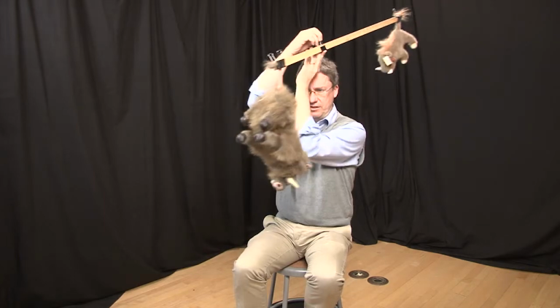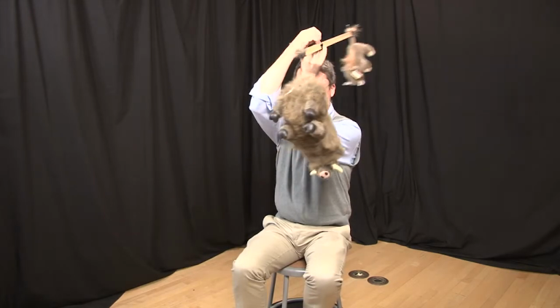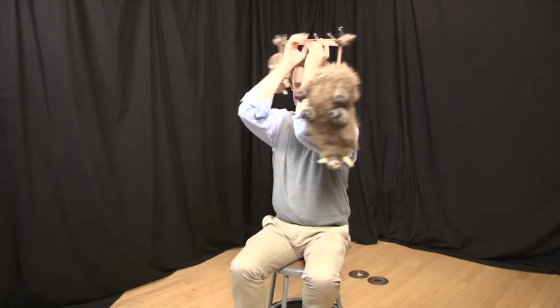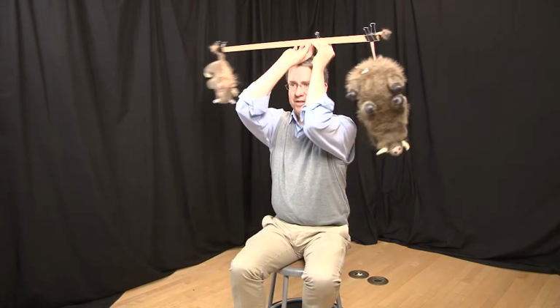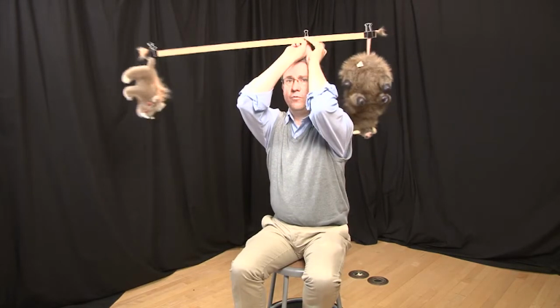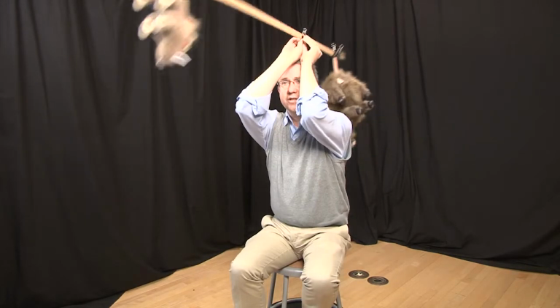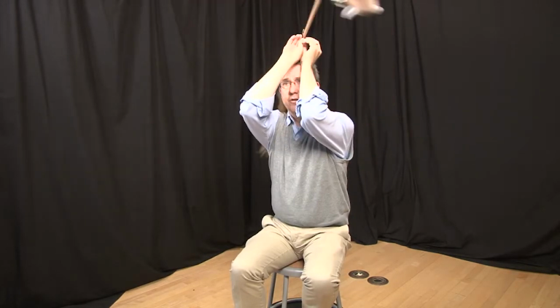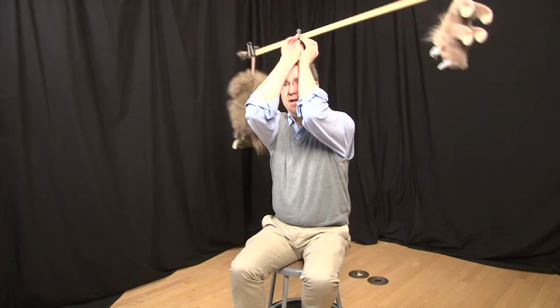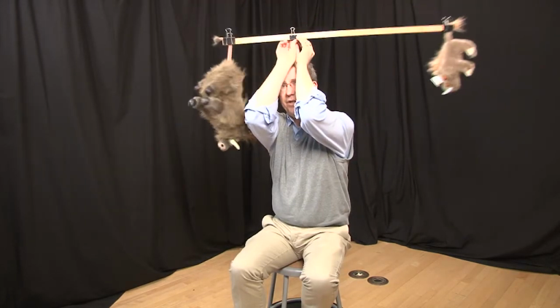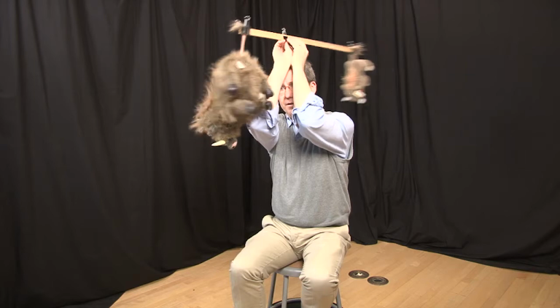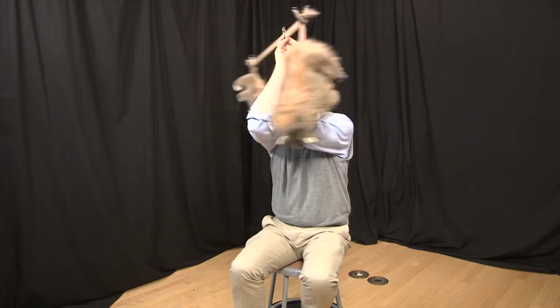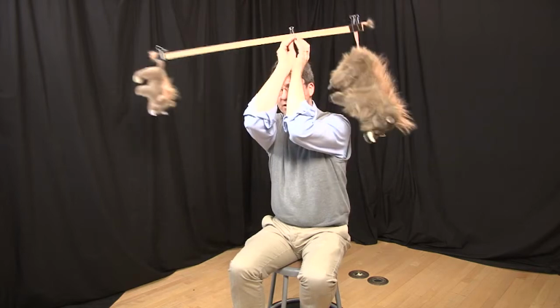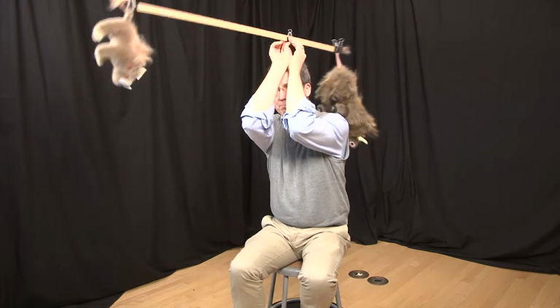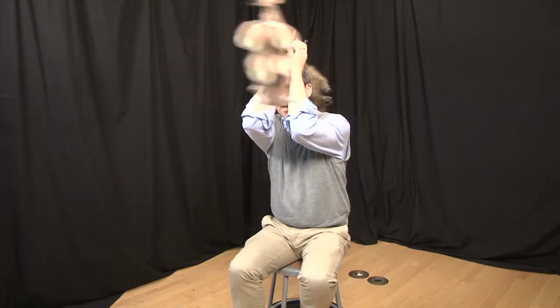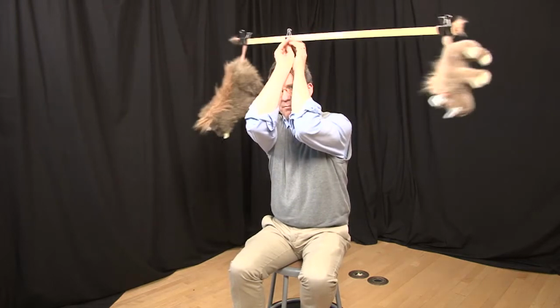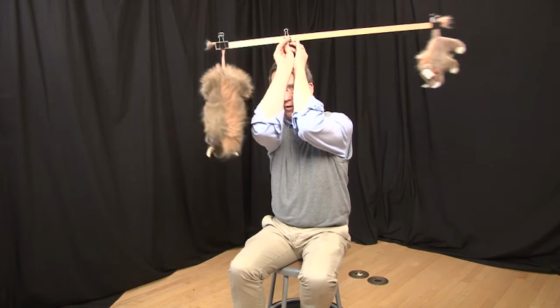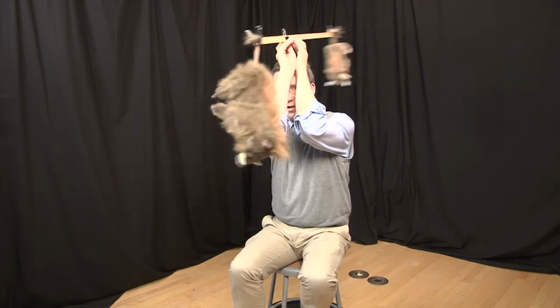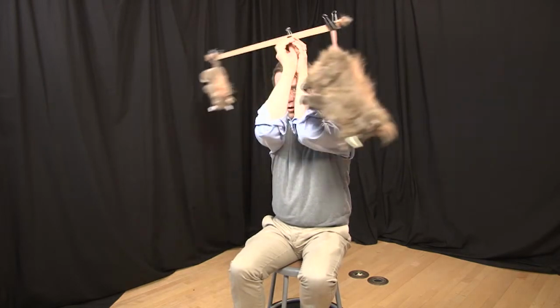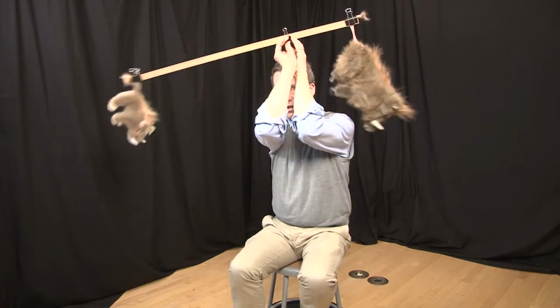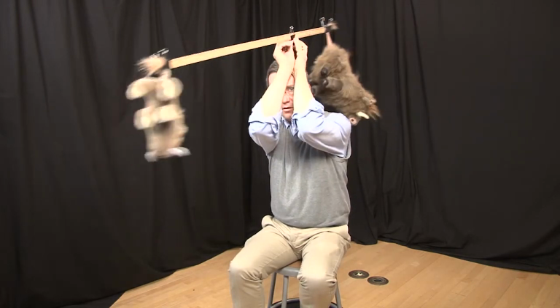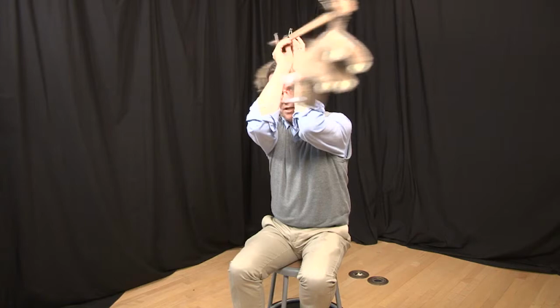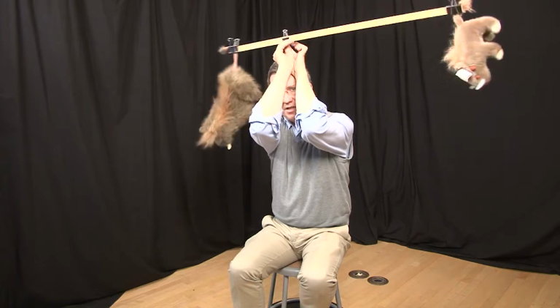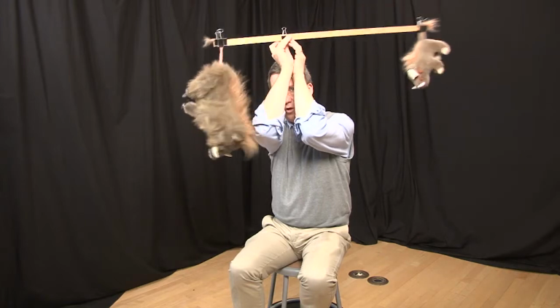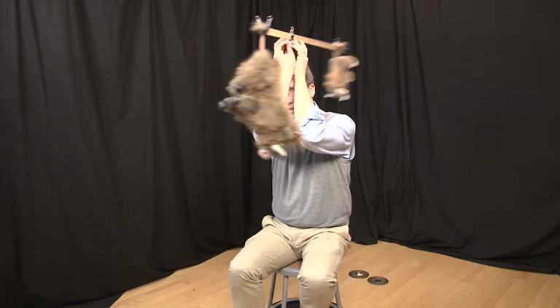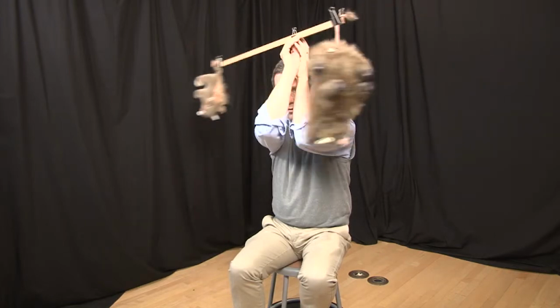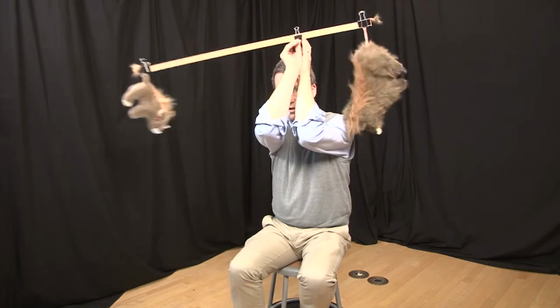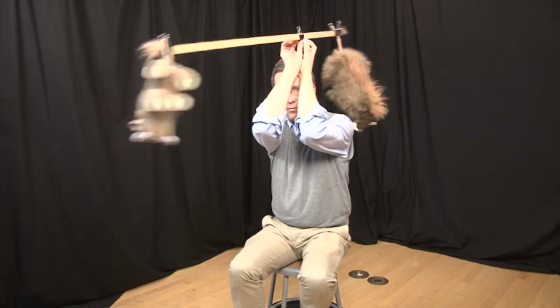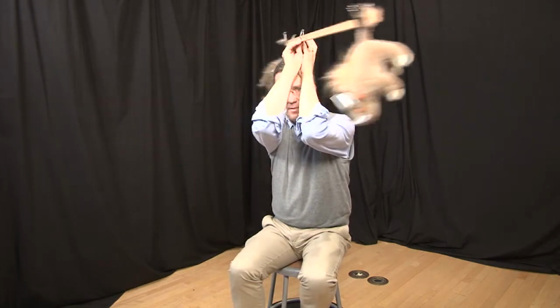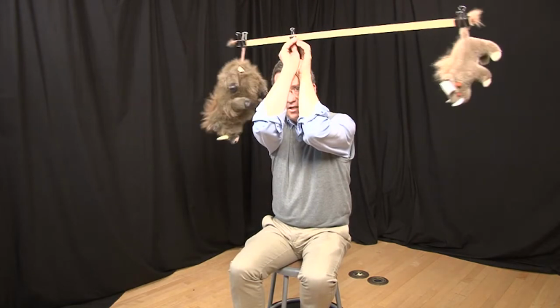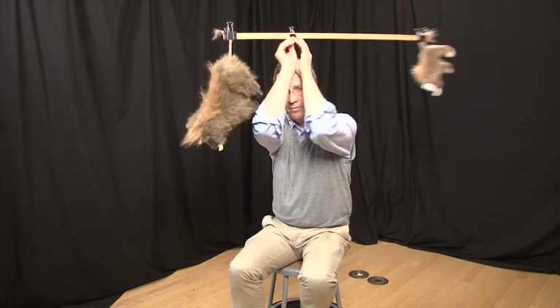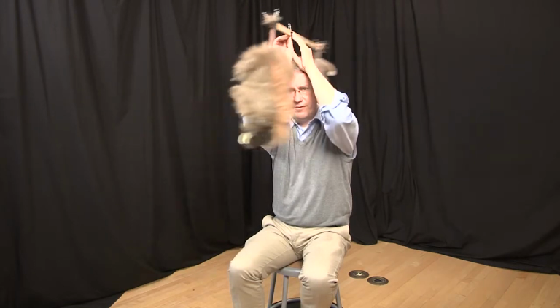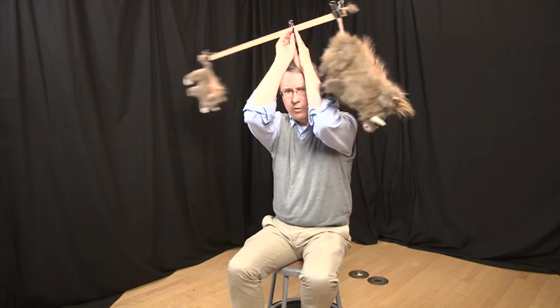I can do that by spinning the warthogs around their balance point here. You'll notice that the bigger mass — the mother warthog — is orbiting closer to the center of mass, whereas the baby warthog, the smaller mass, is orbiting further away.